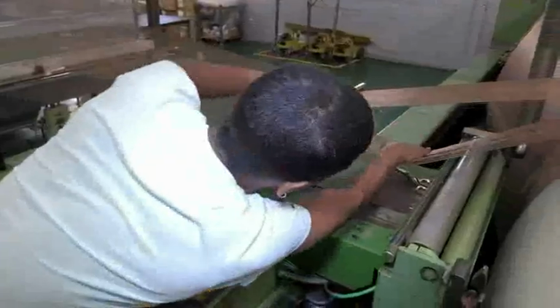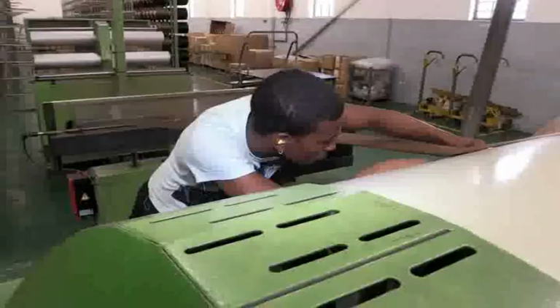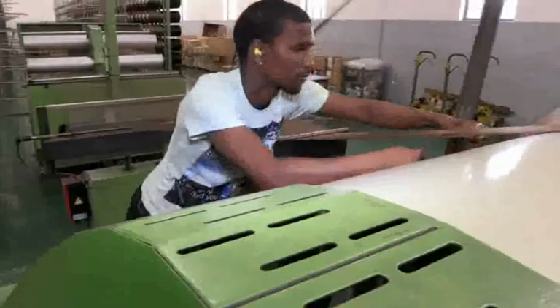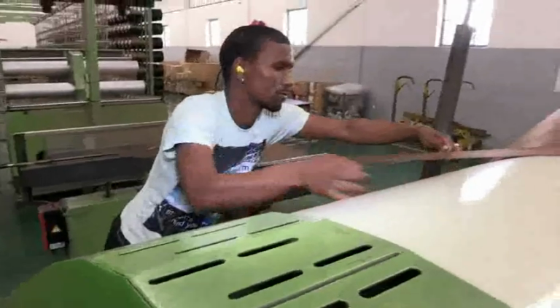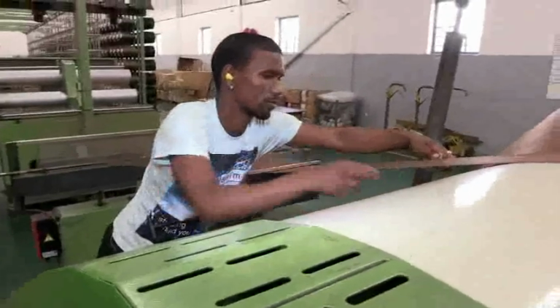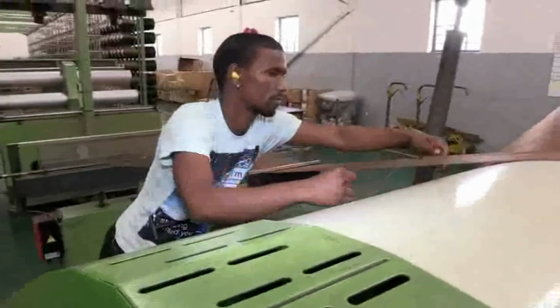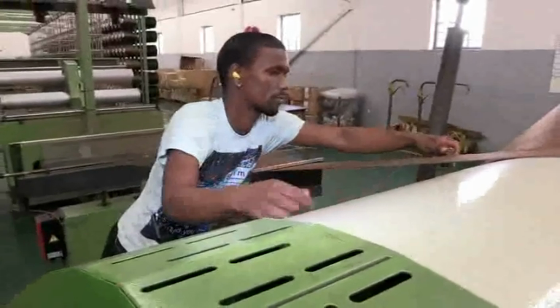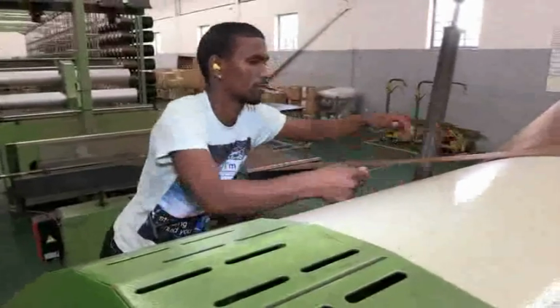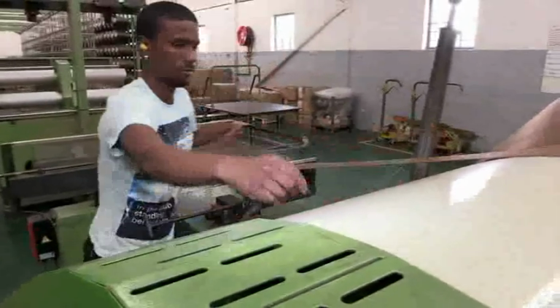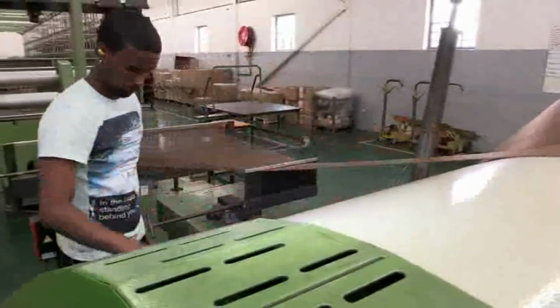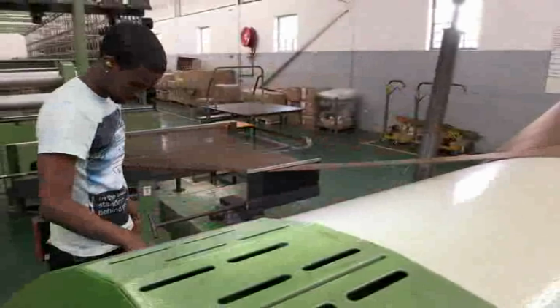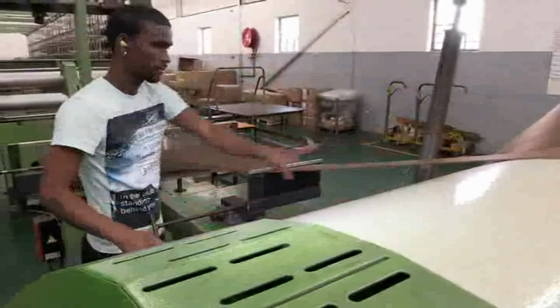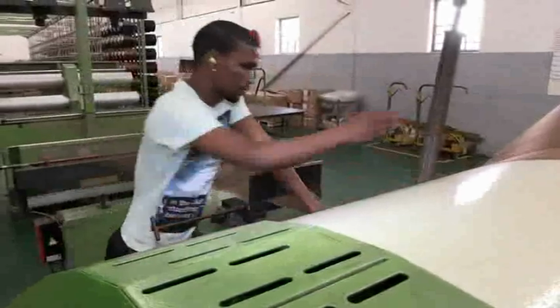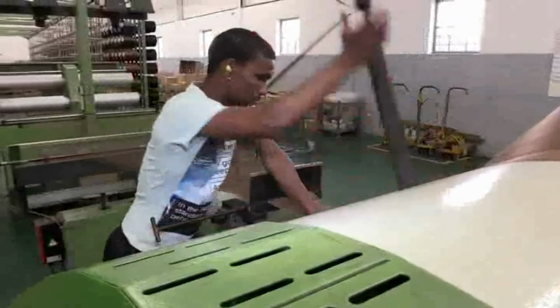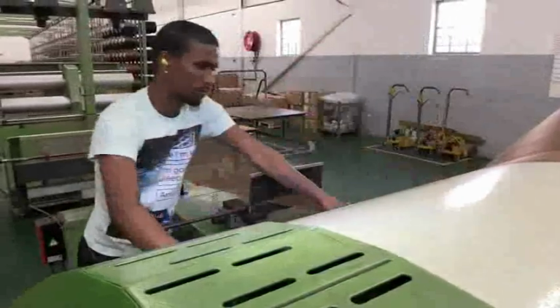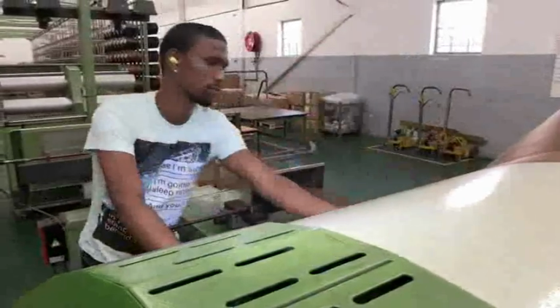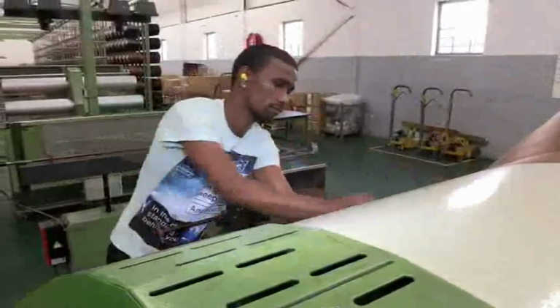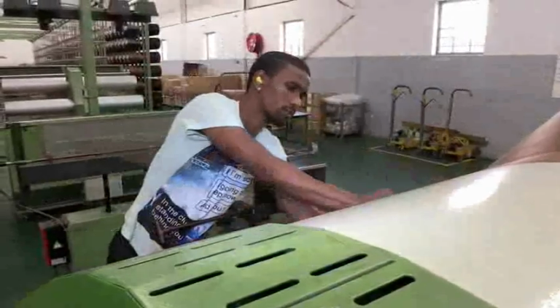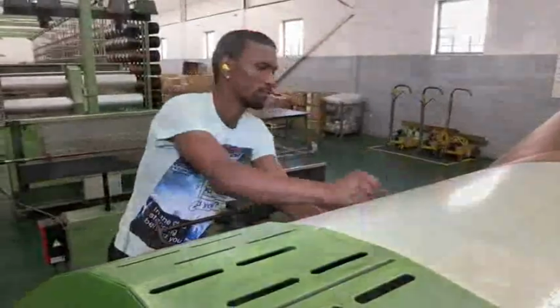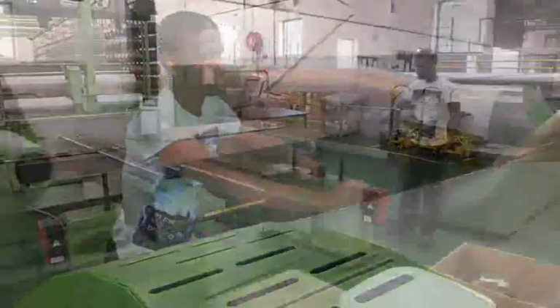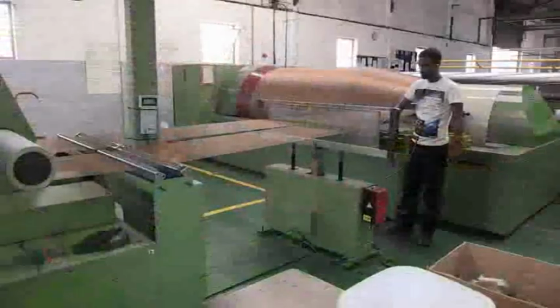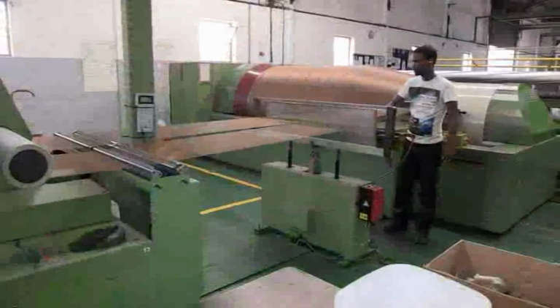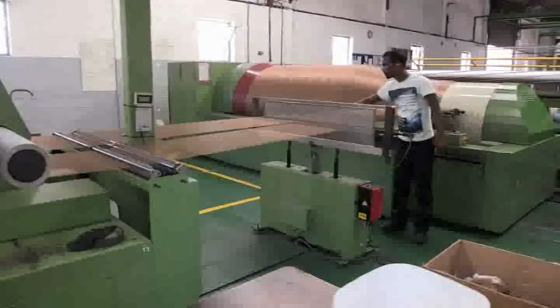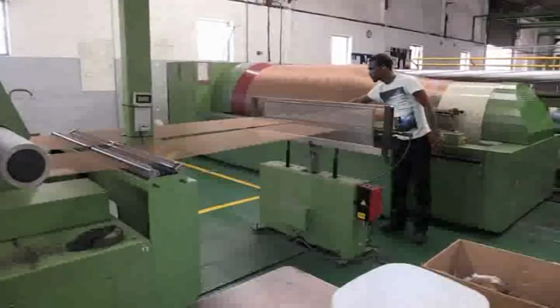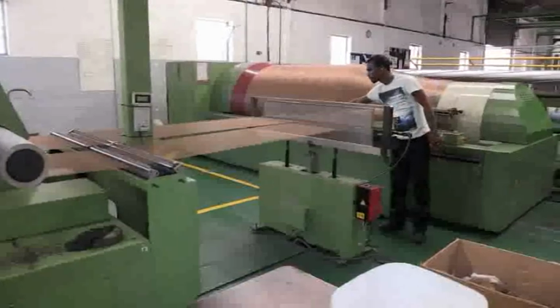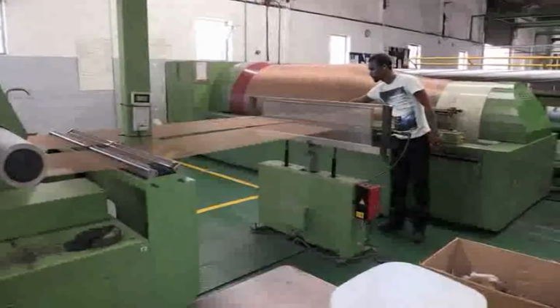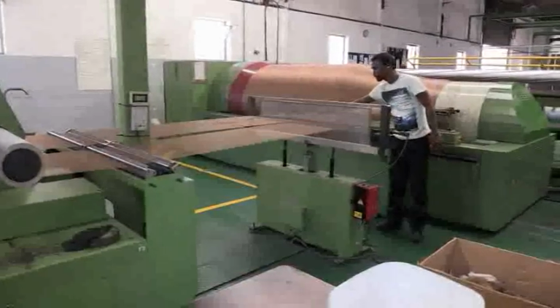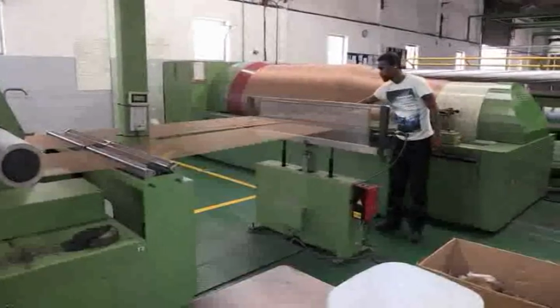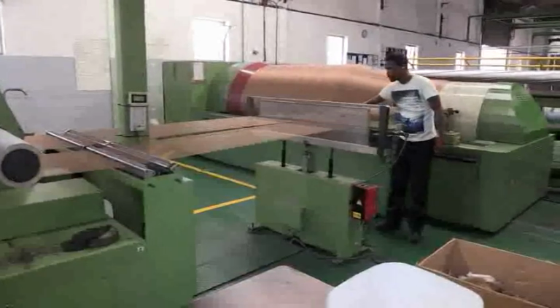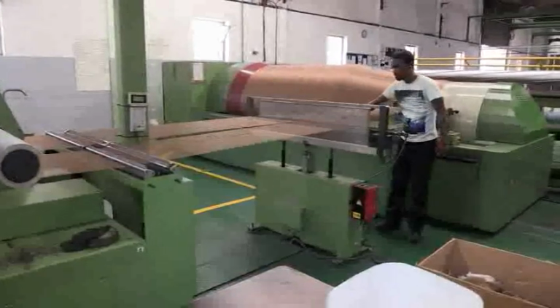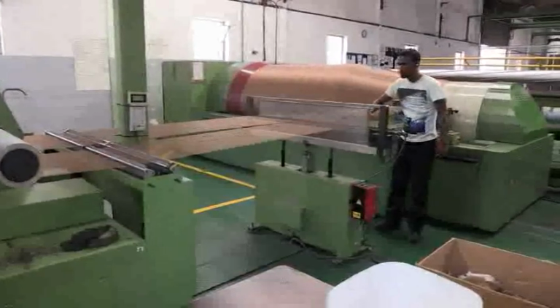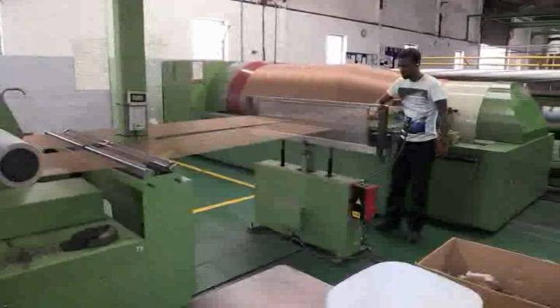Warping machine operators are based in a factory environment, which can be noisy when the machines are running. Protective earplugs and clothing may have to be worn. The work can be physically demanding as operators spend a significant portion of the day on their feet.